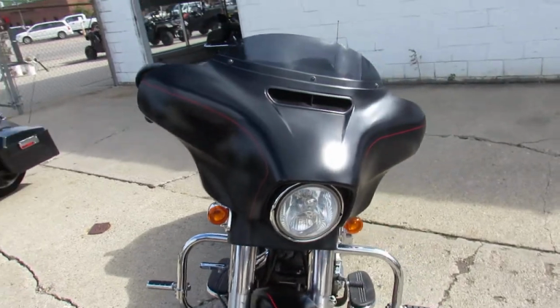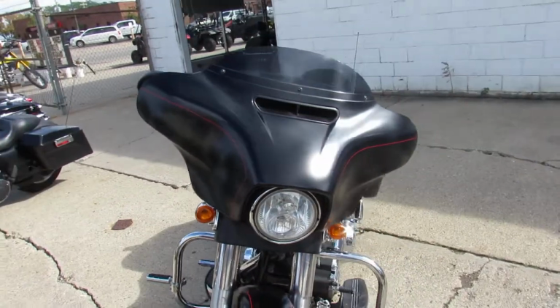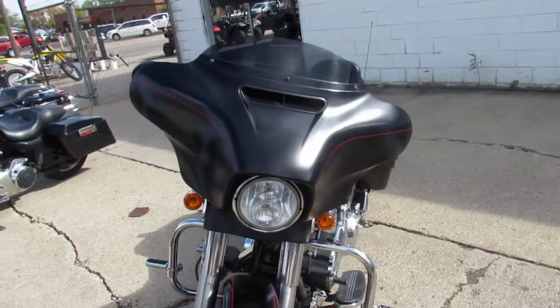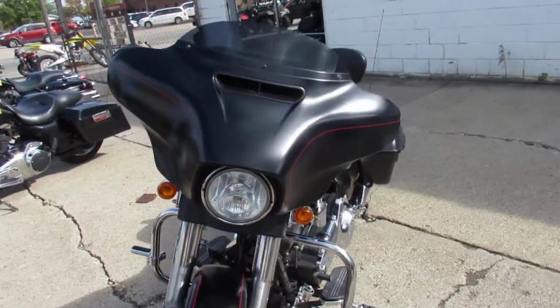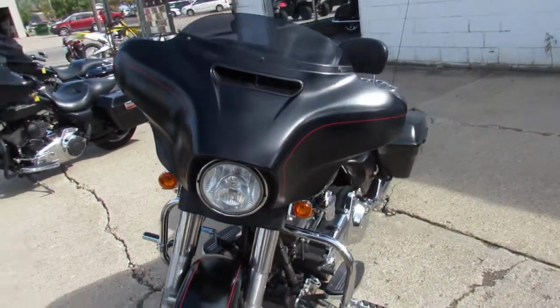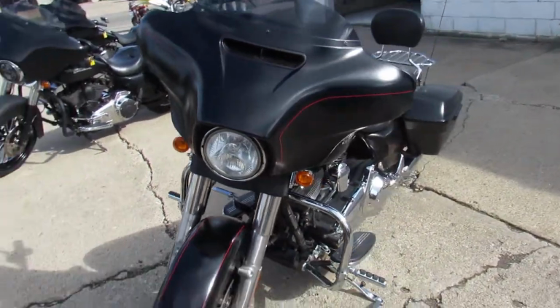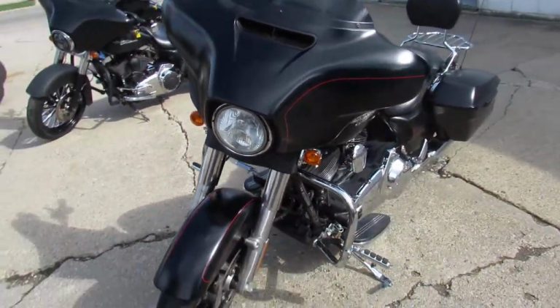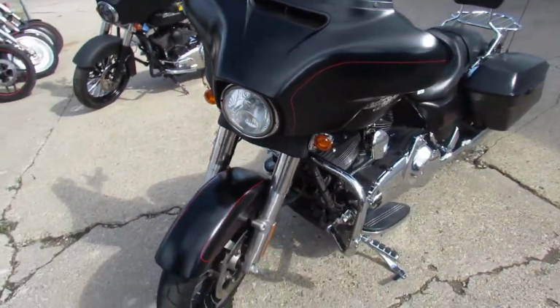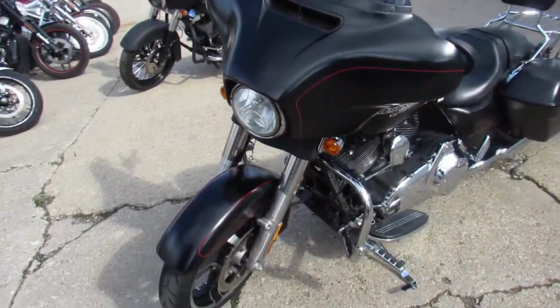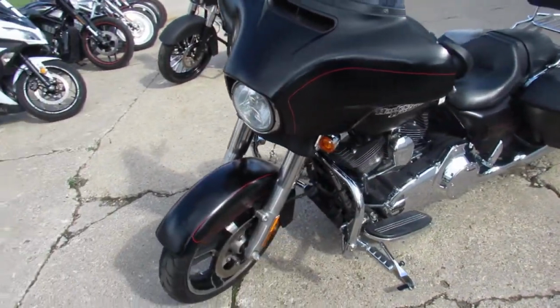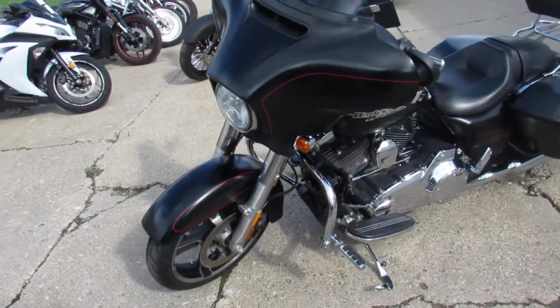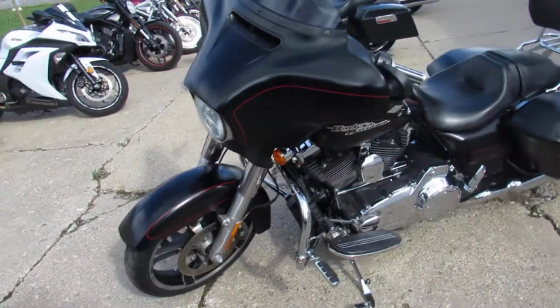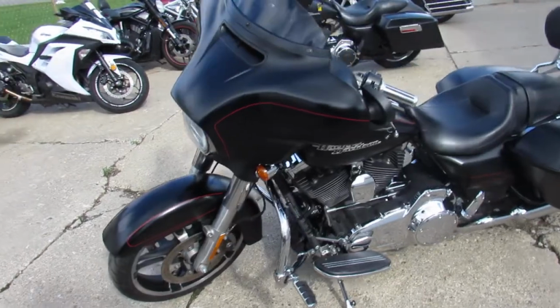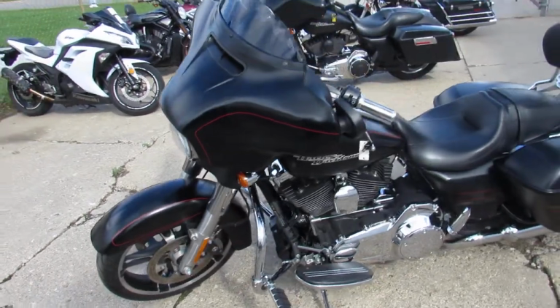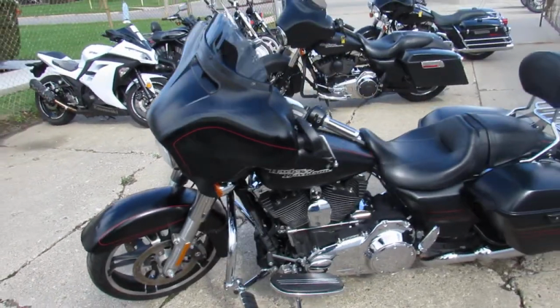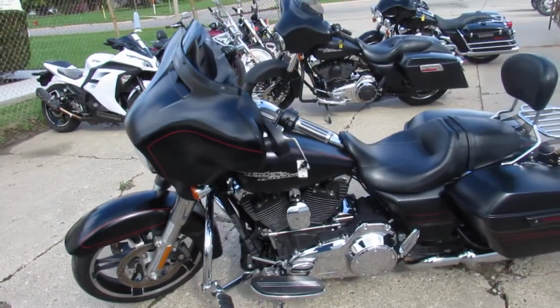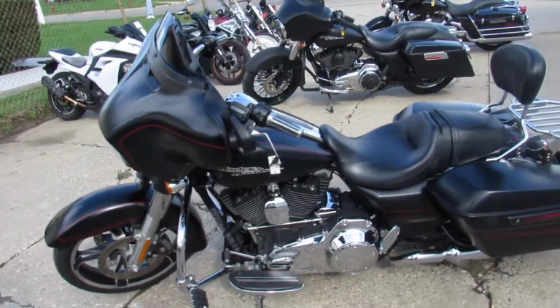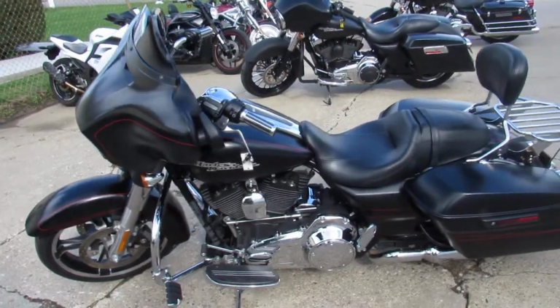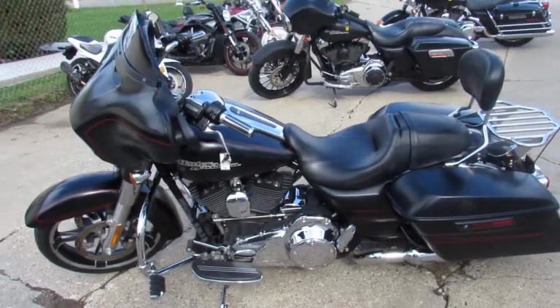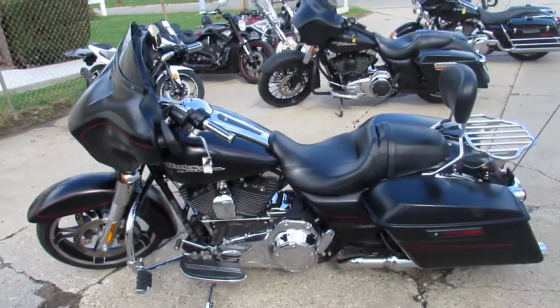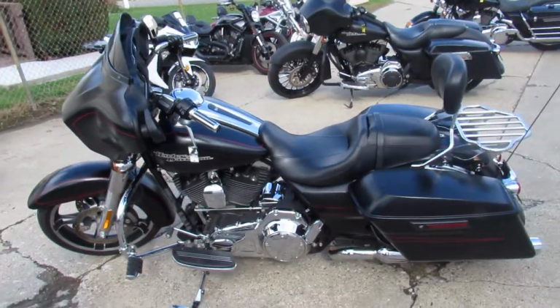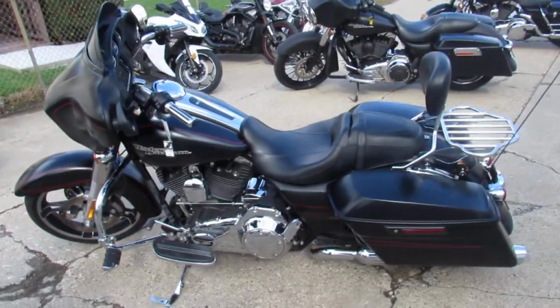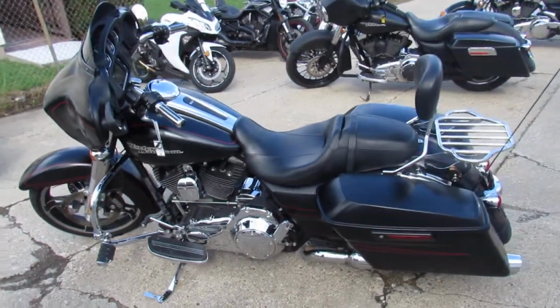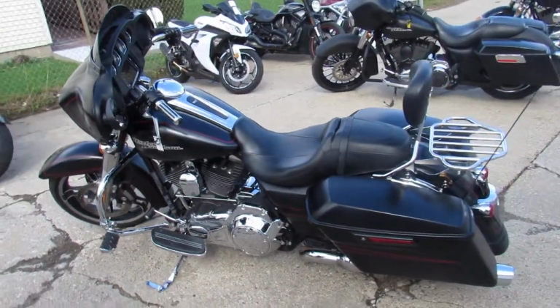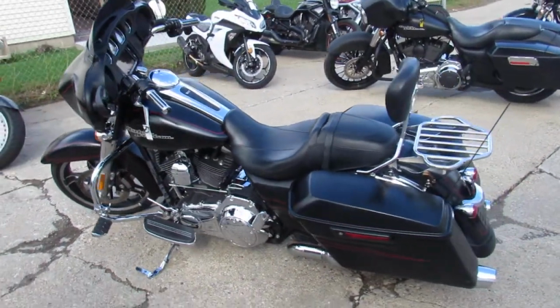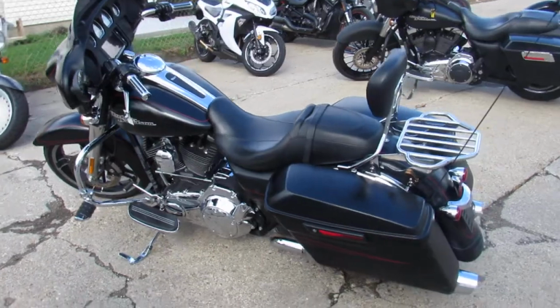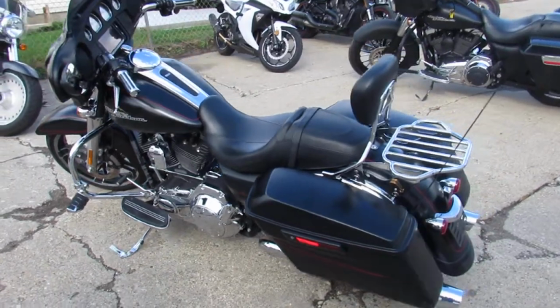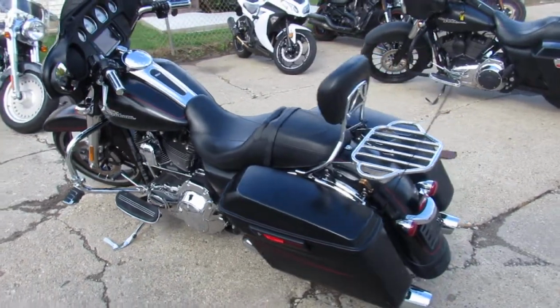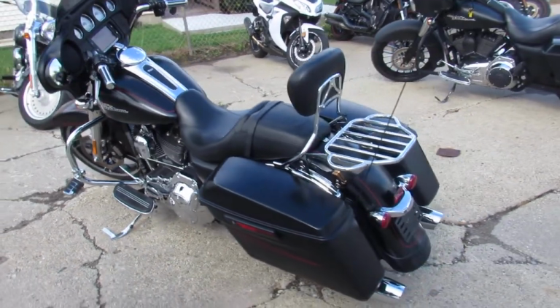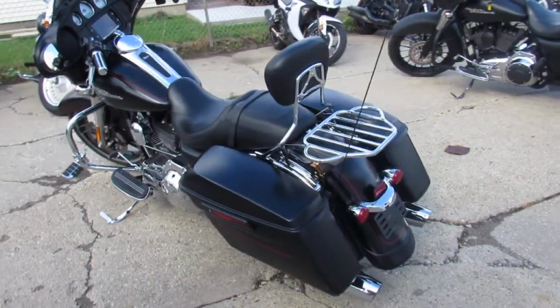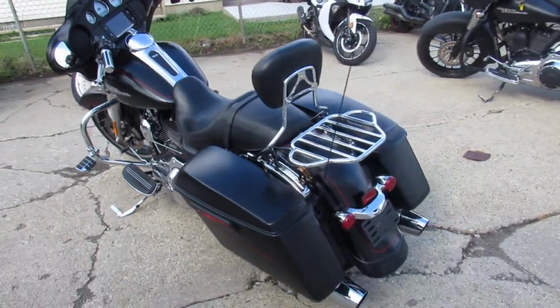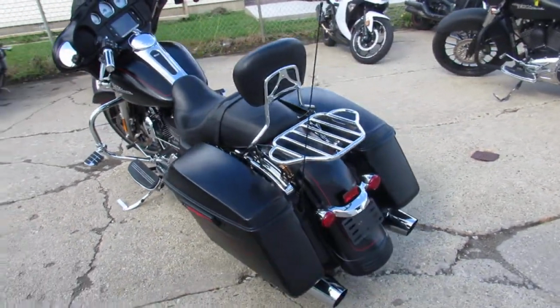This one here is a 2015 Street Glide Special for sale. We've got low miles on this one, it's all stock with no modifications, it's got the black denim paint — that's sharp — and it's ready to go guys.